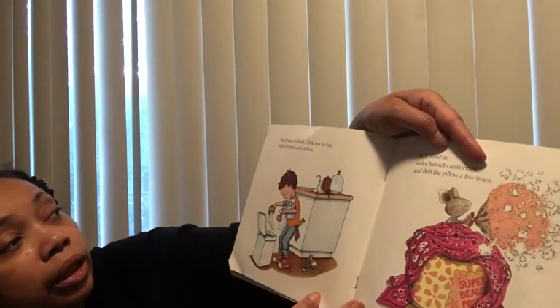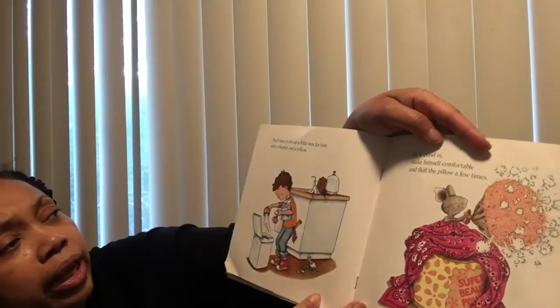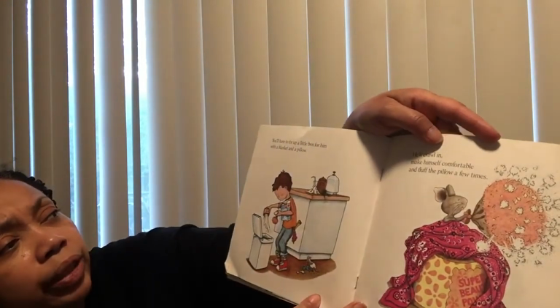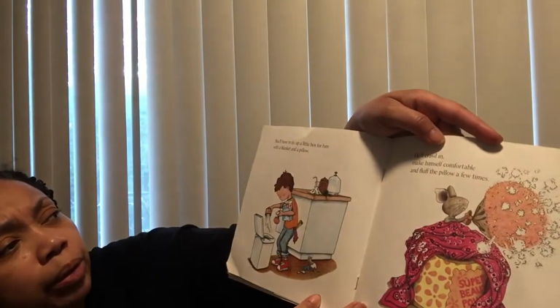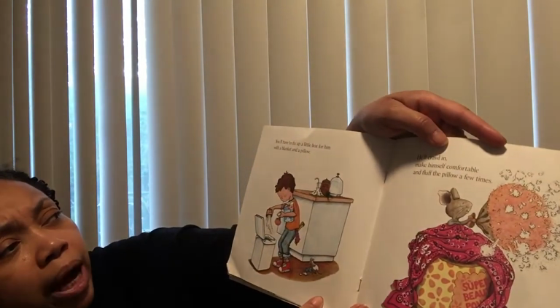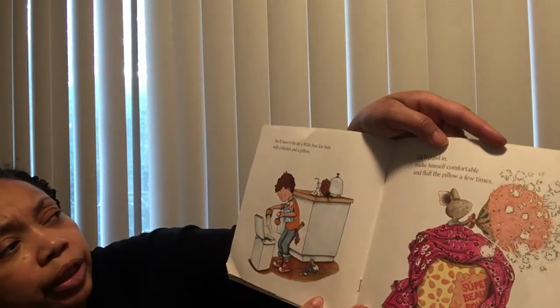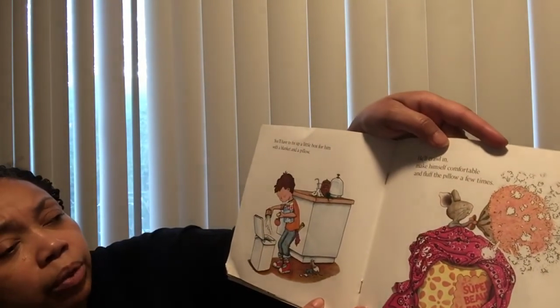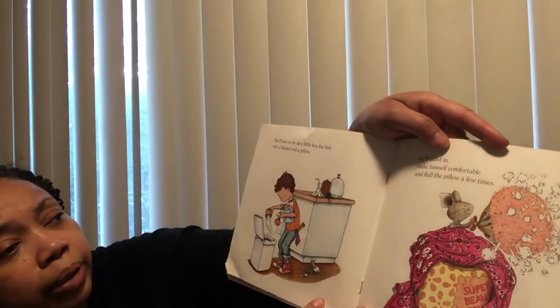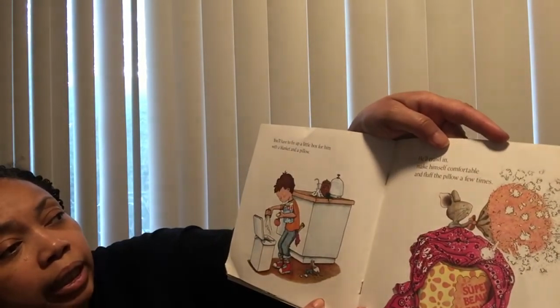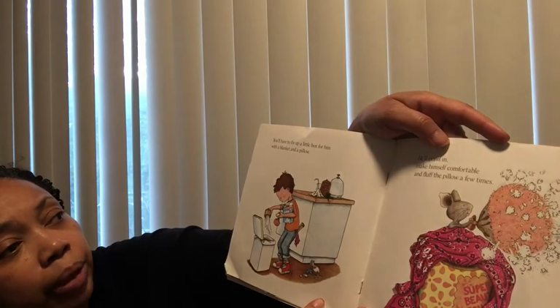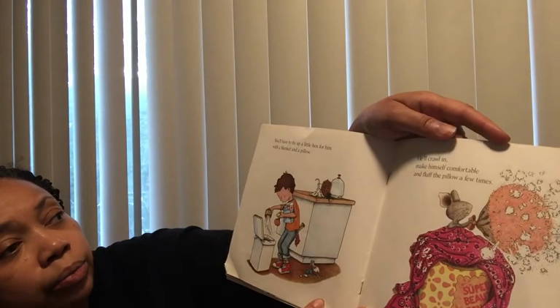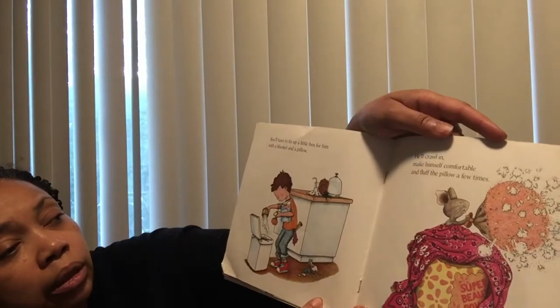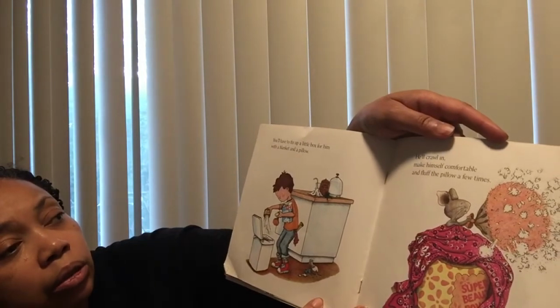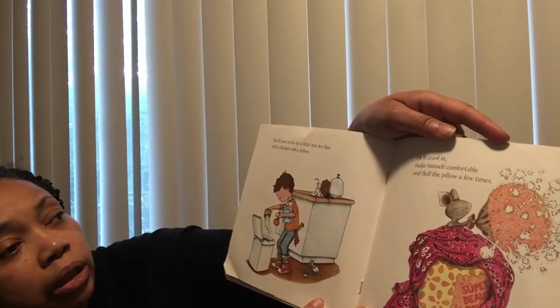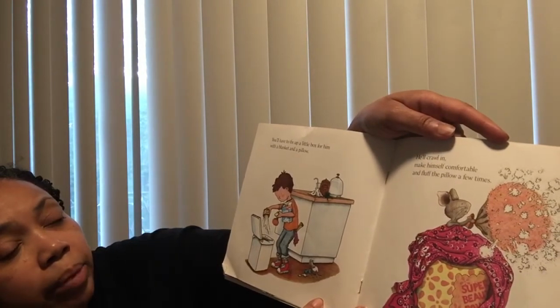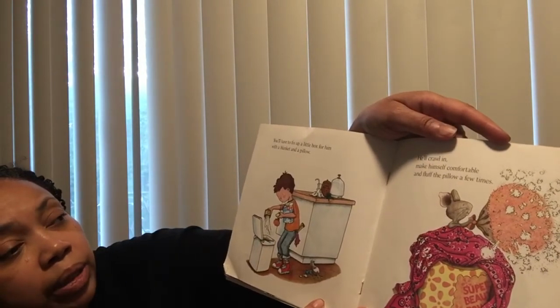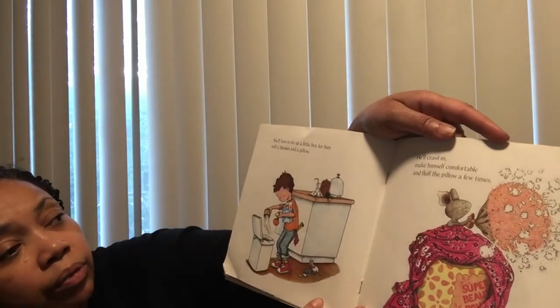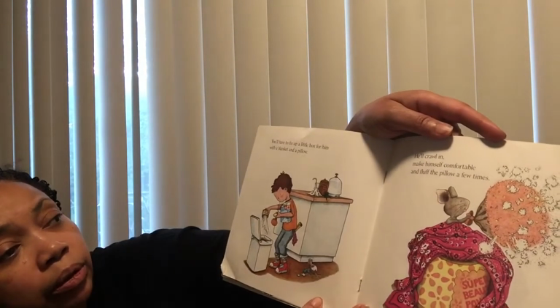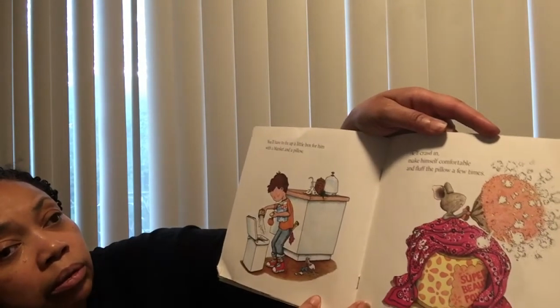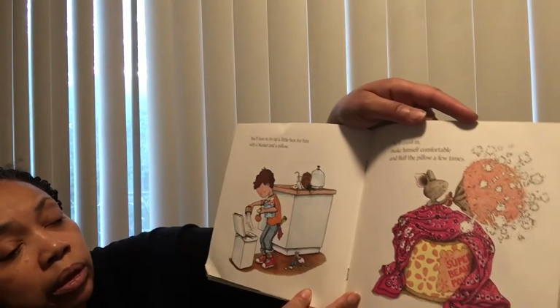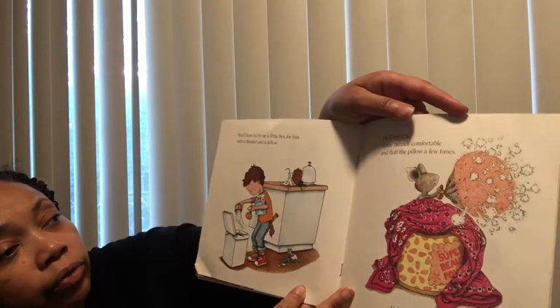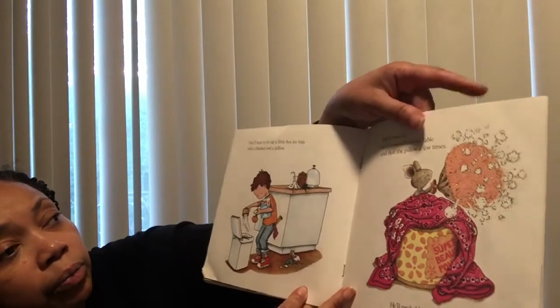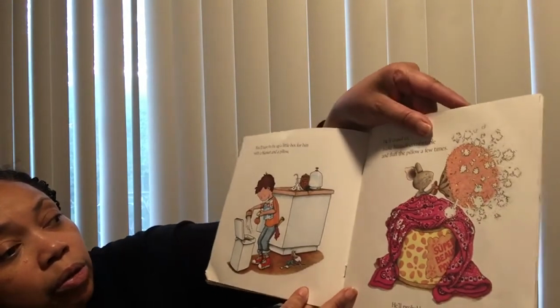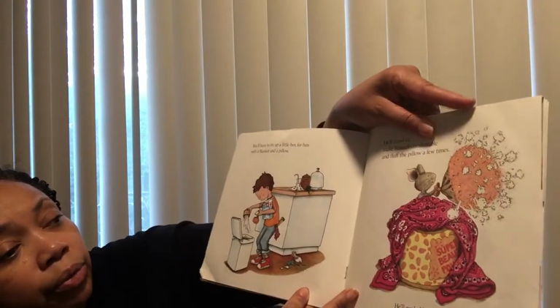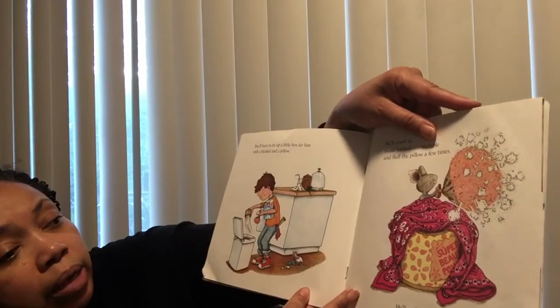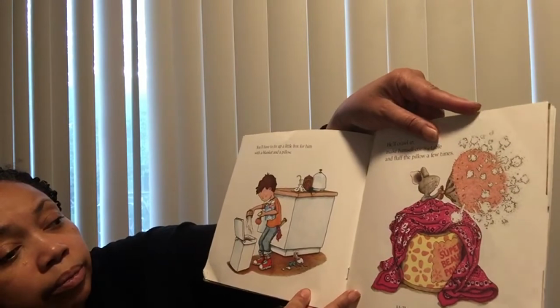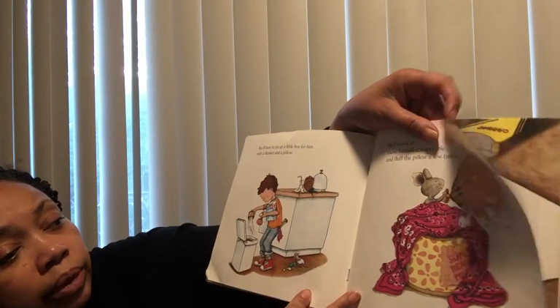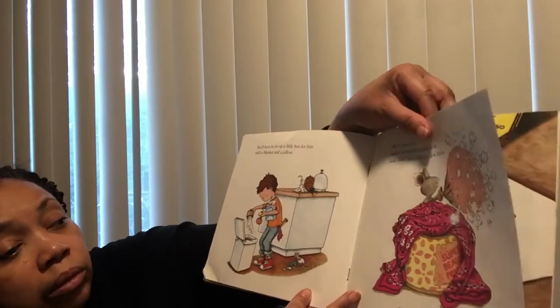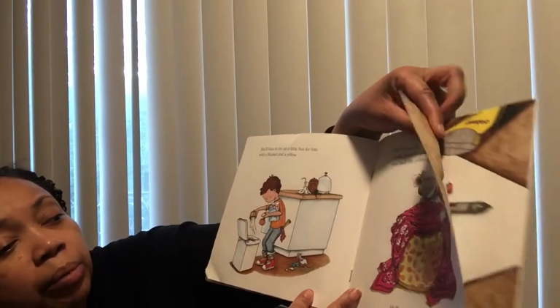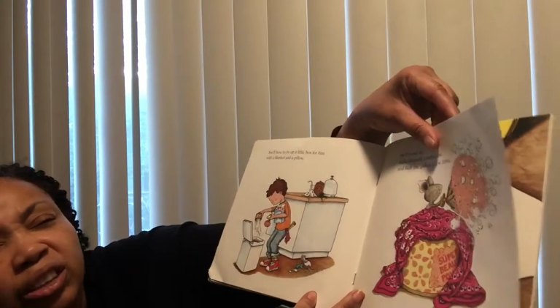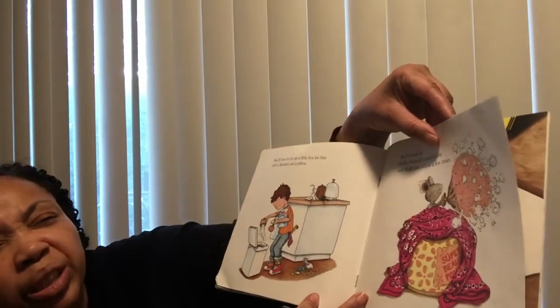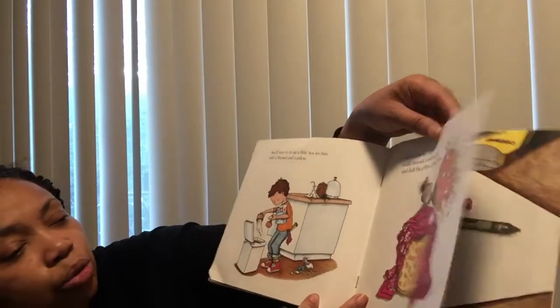You'll have to fix up a little box for him with a blanket and a pillow. He'll crawl in and make himself comfortable and fluff the pillow a few times. He'll probably ask you to read him a story.